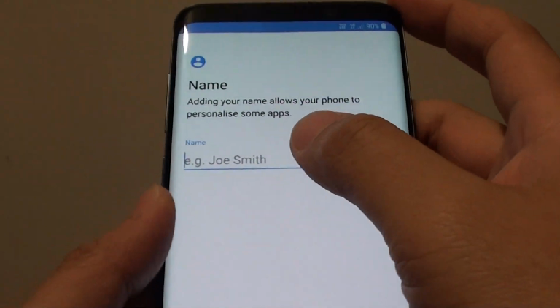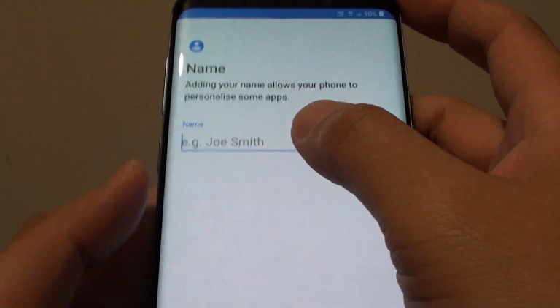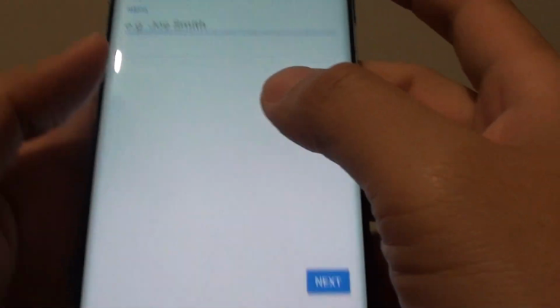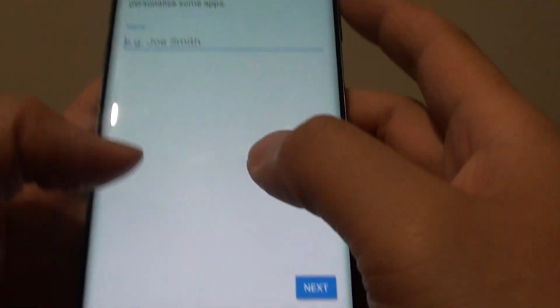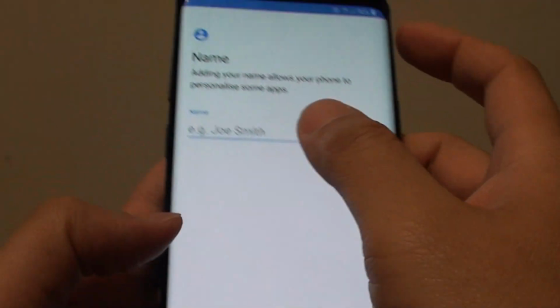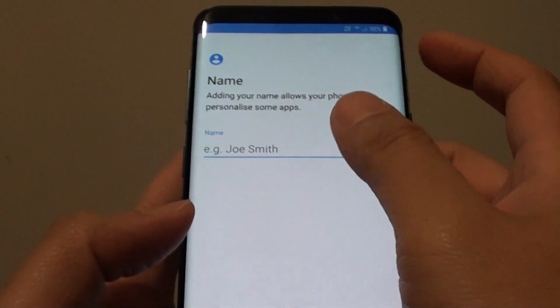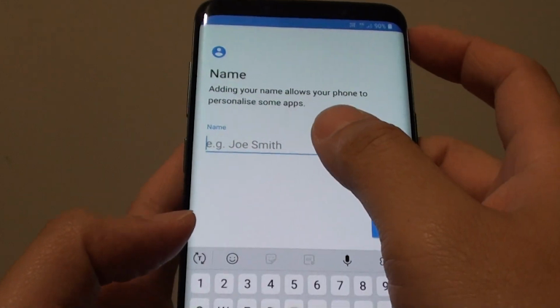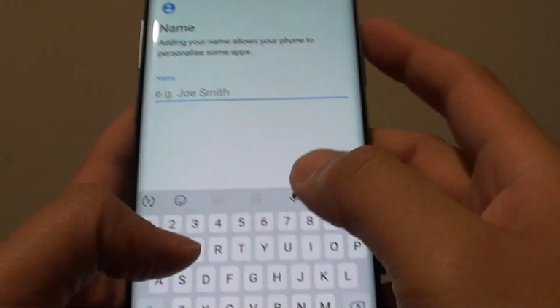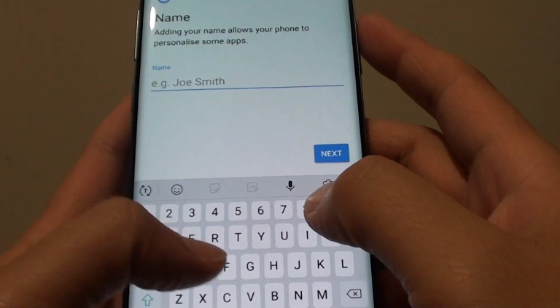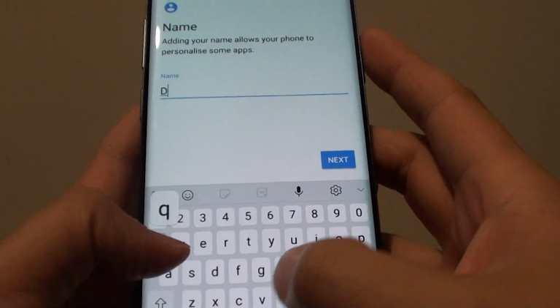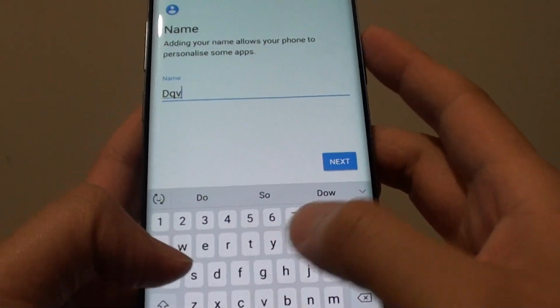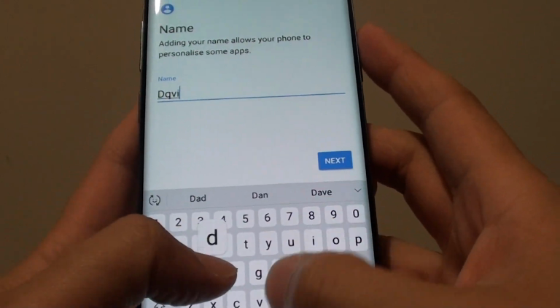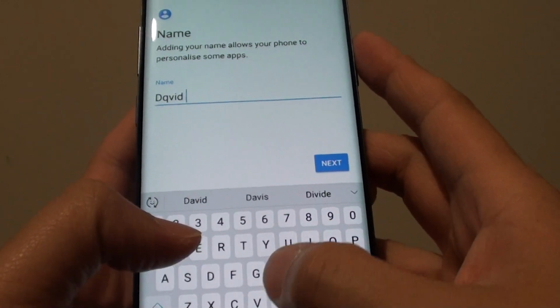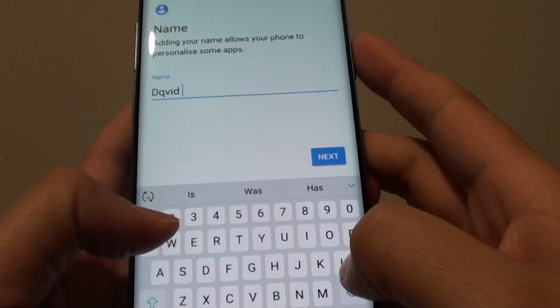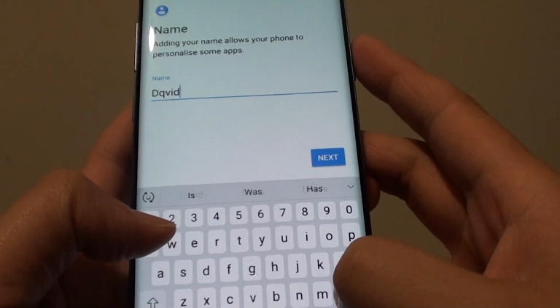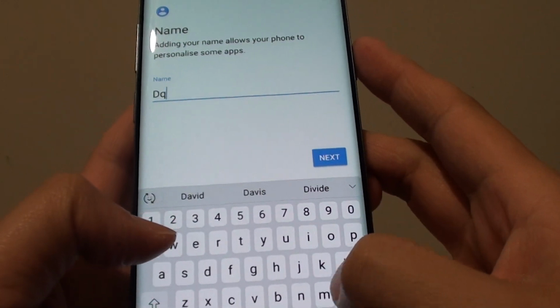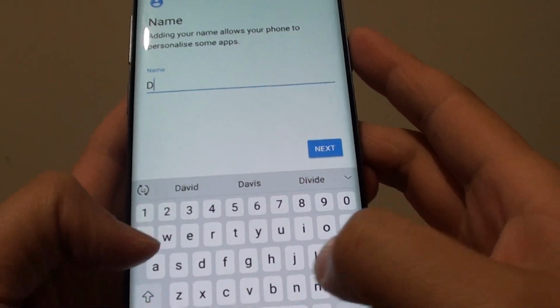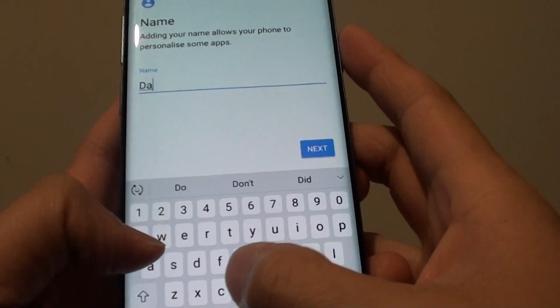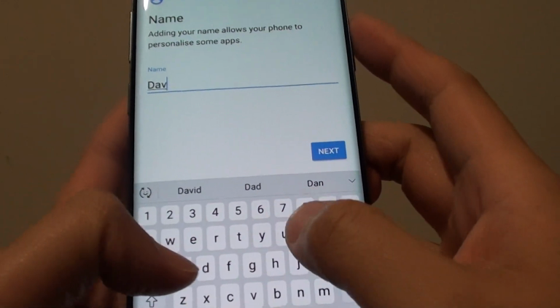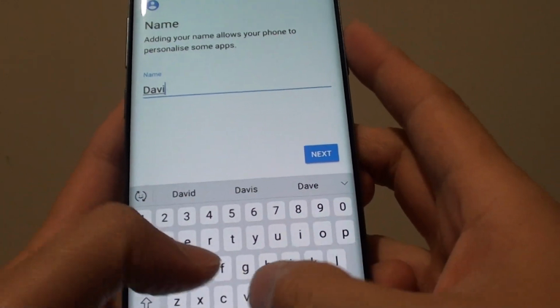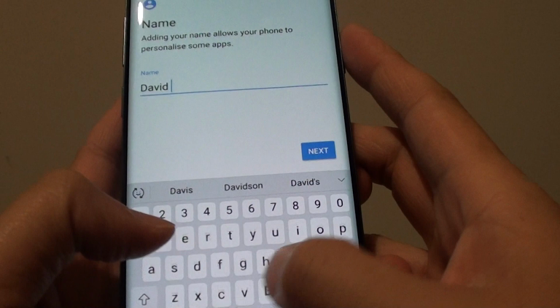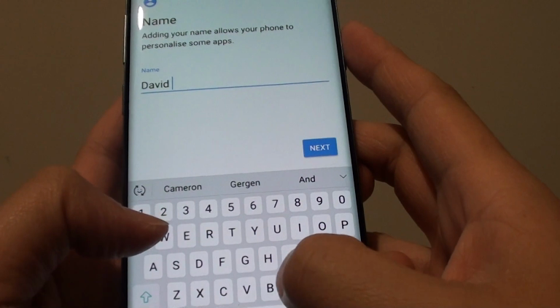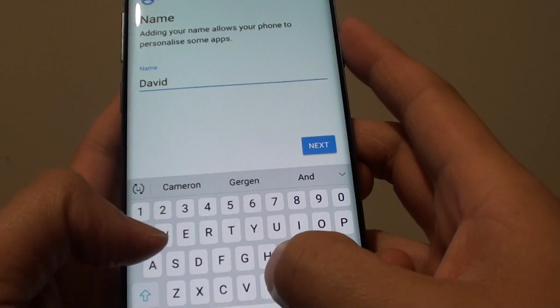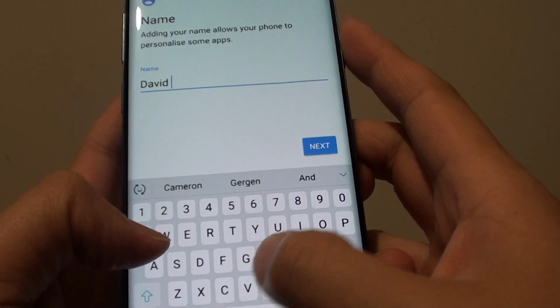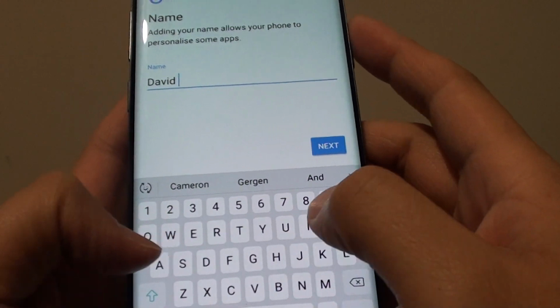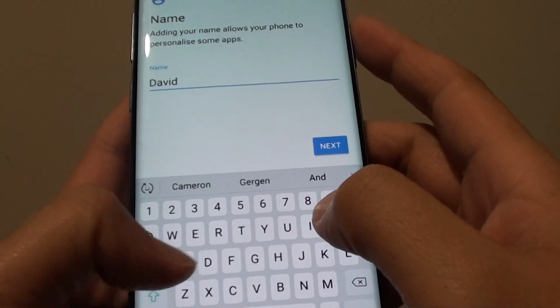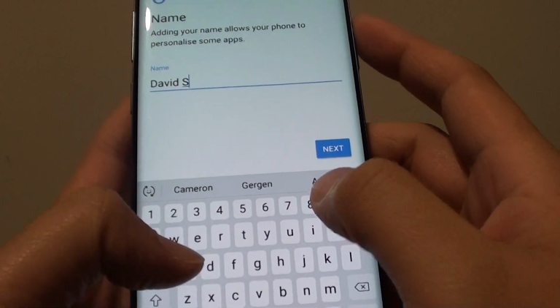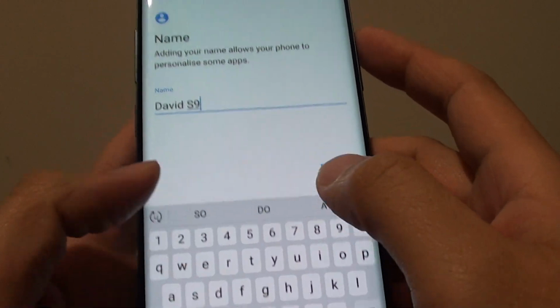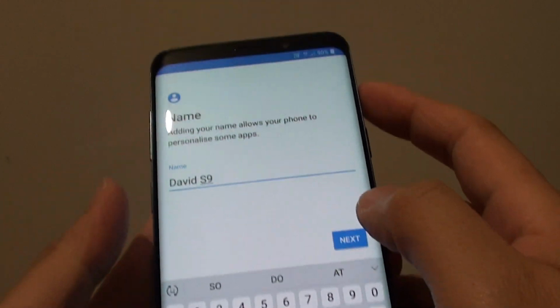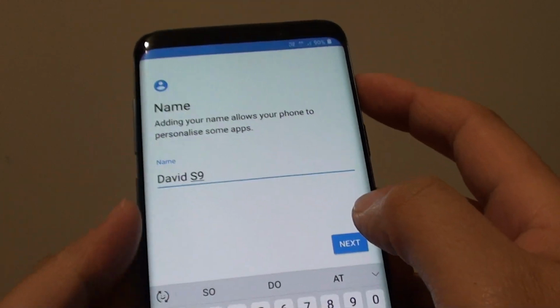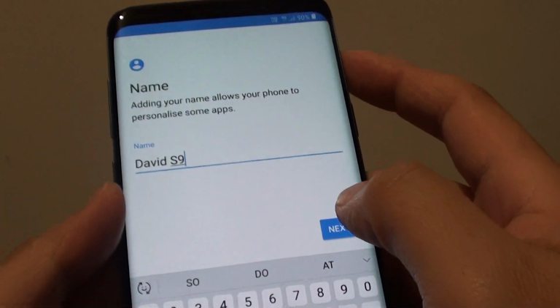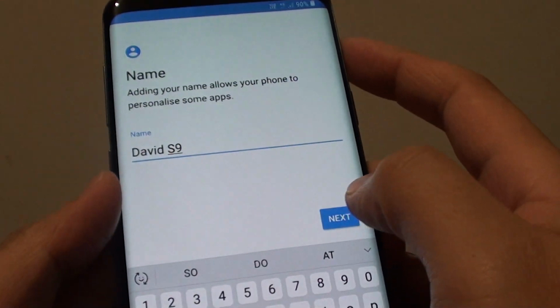Here you can put in your name, and then tap on Next.